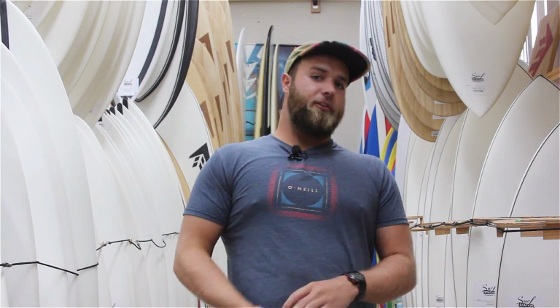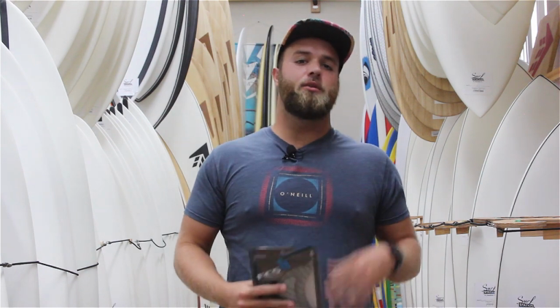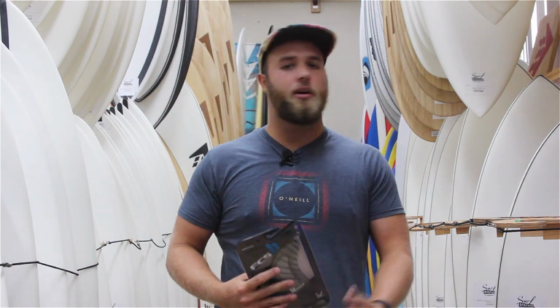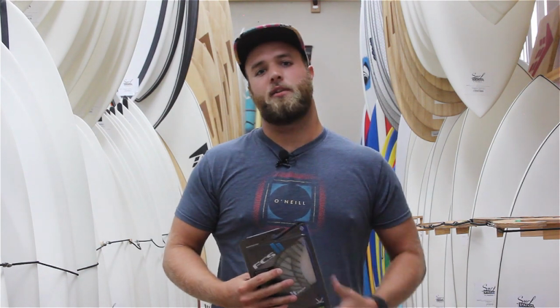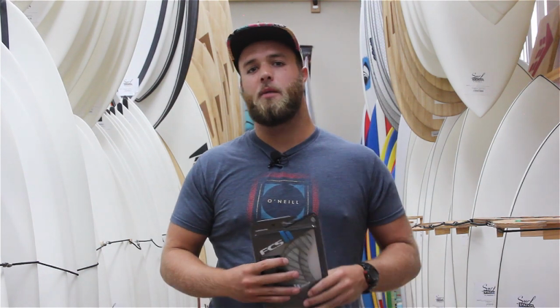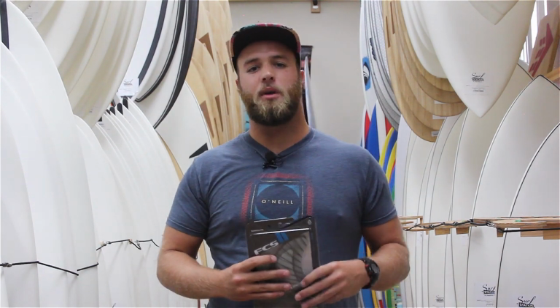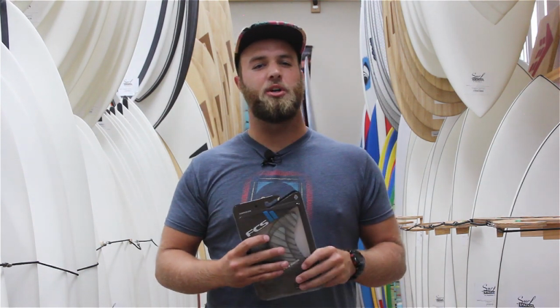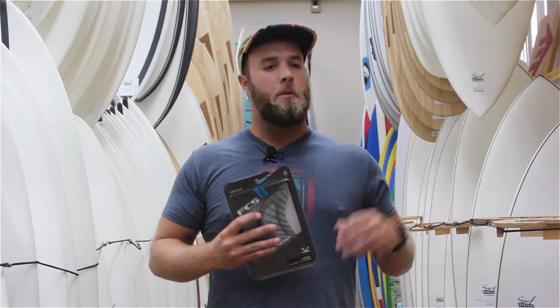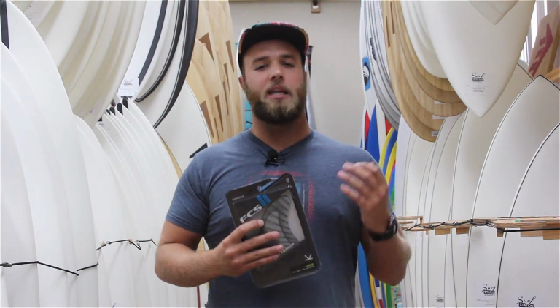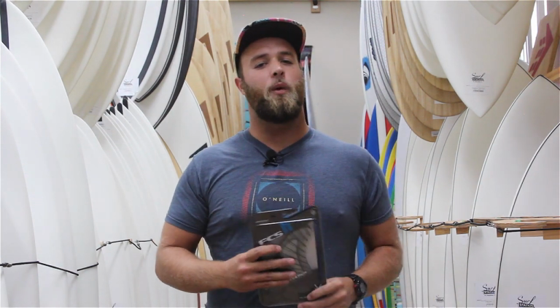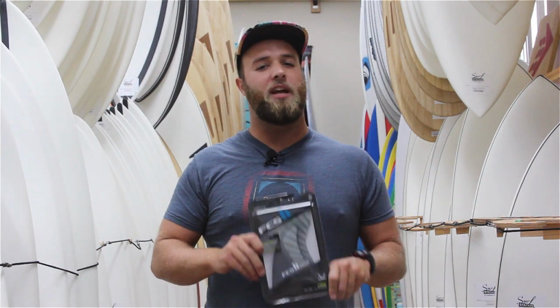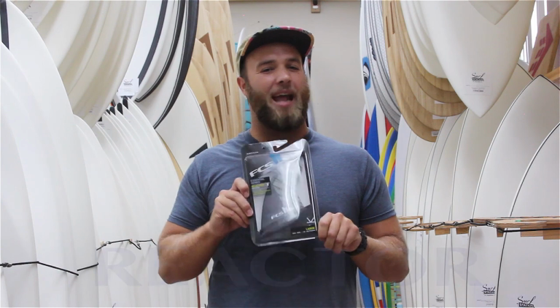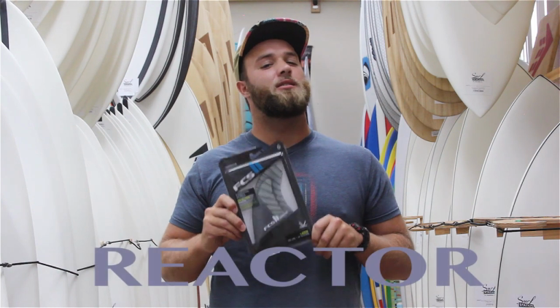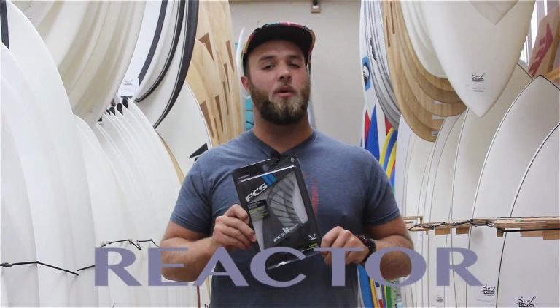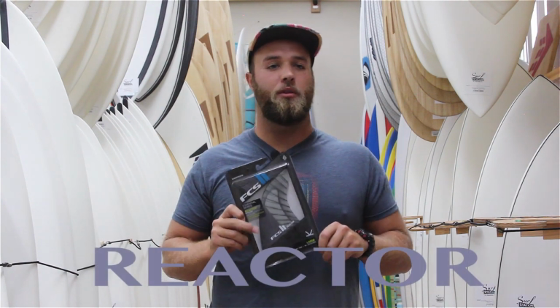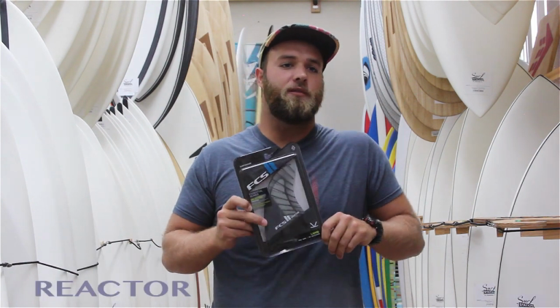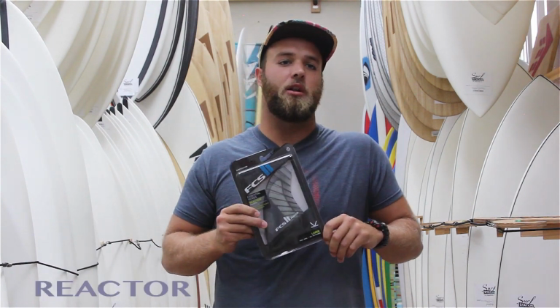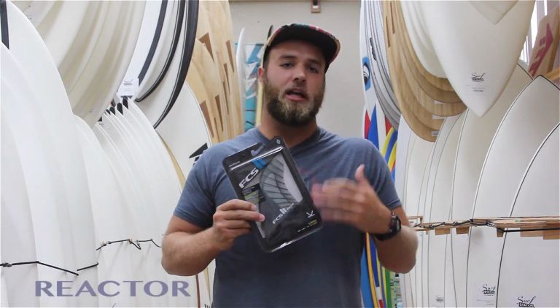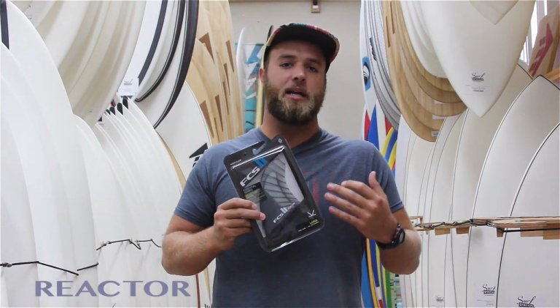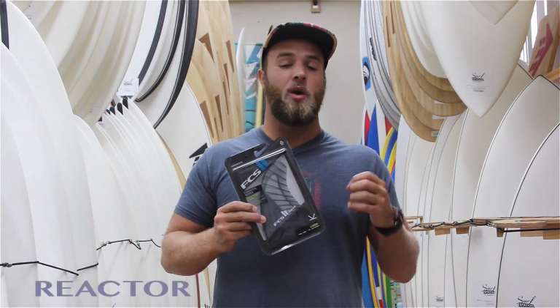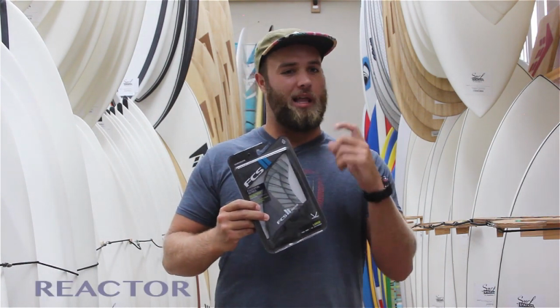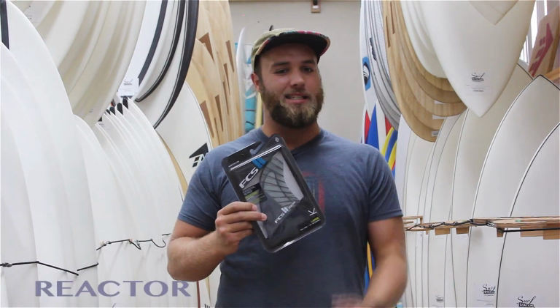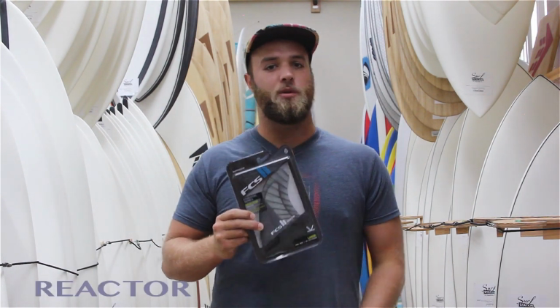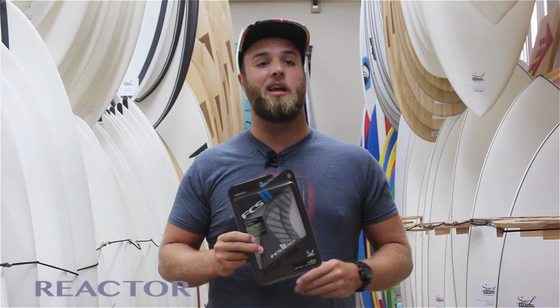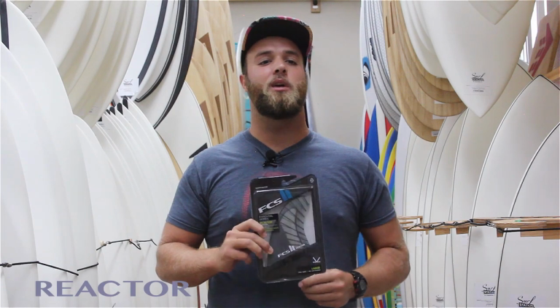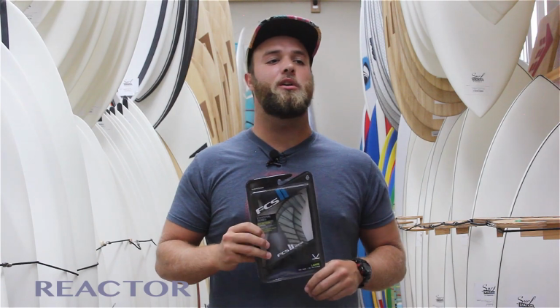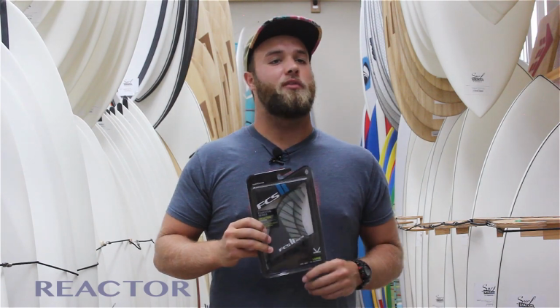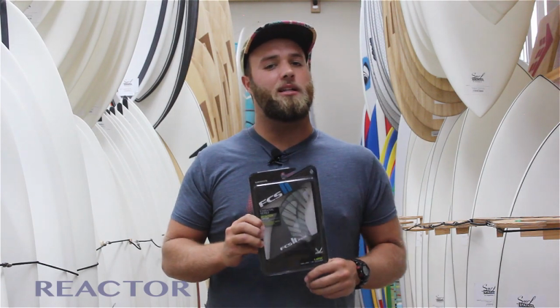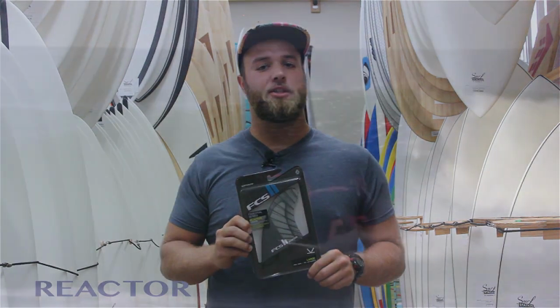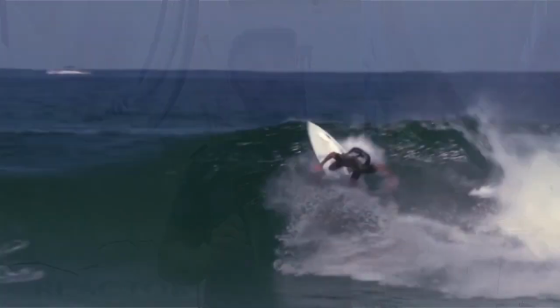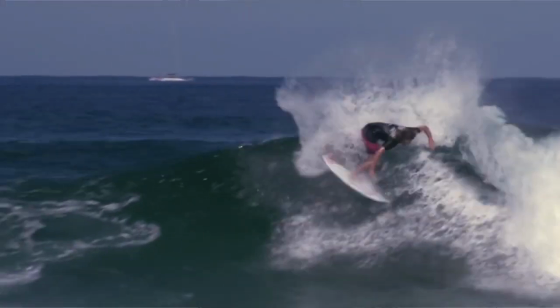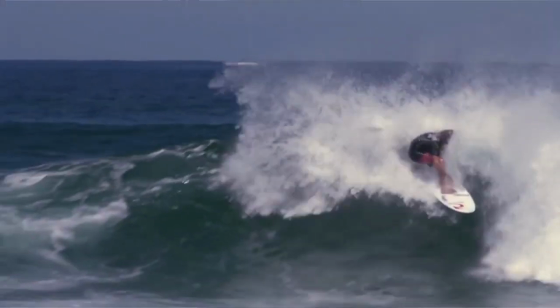If you know you're going to be surfing a lot of beach breaks — real pocketed-up, wedgie waves — the Reactor is the way you want to go. These fins are a little less raked out with a lot less tip to them, making them really good for tight turns and release in the pocket.